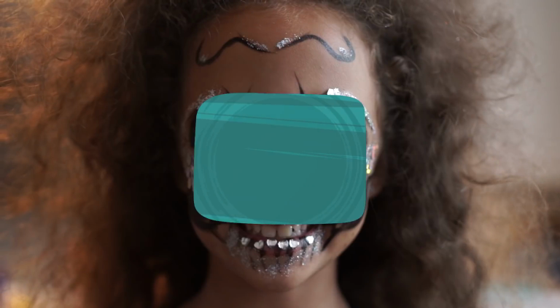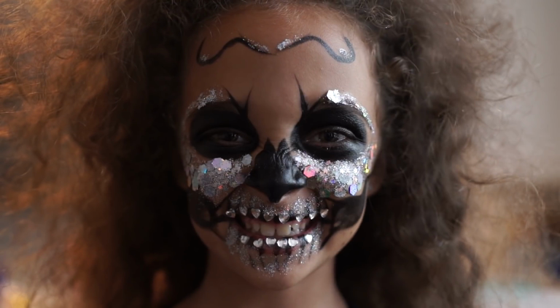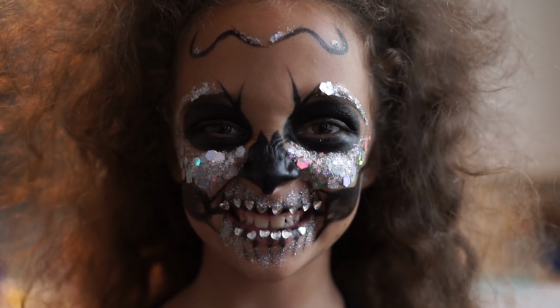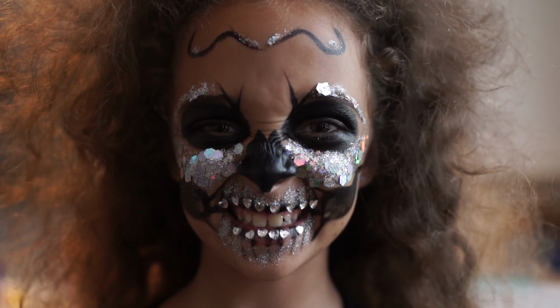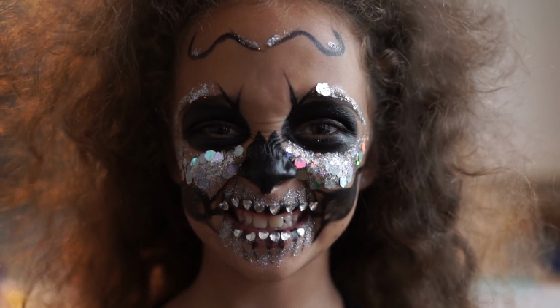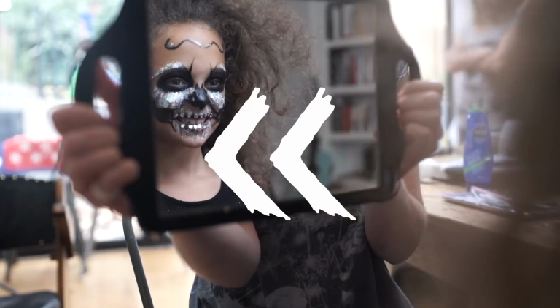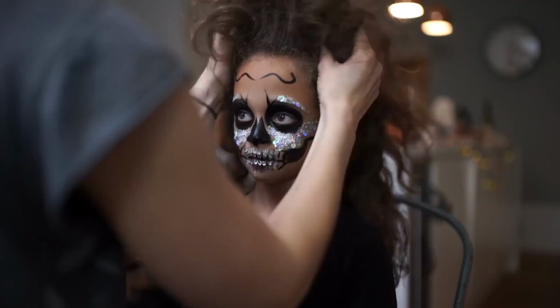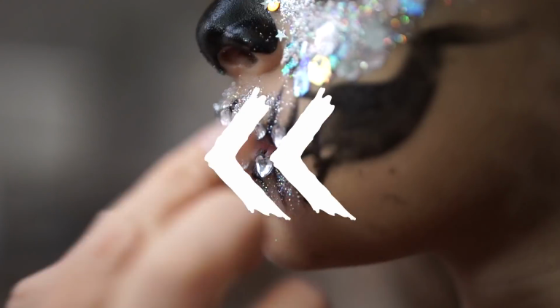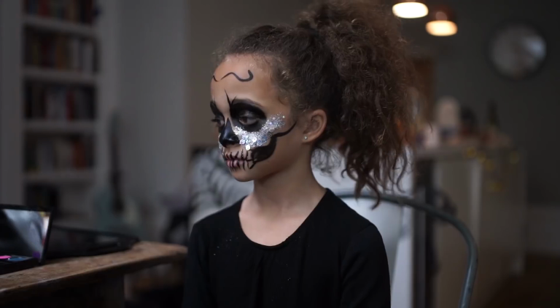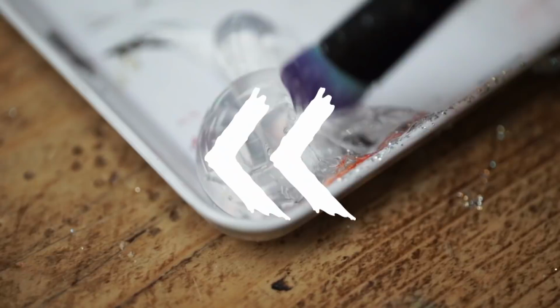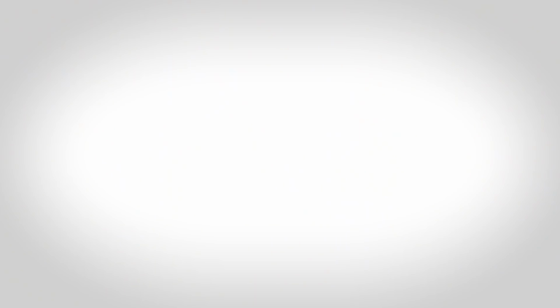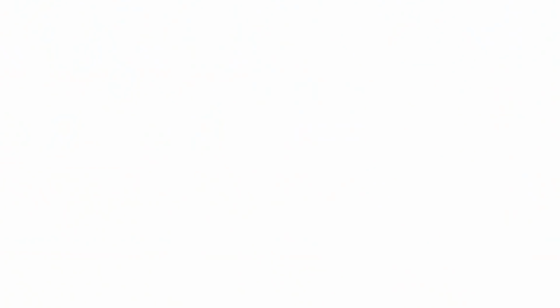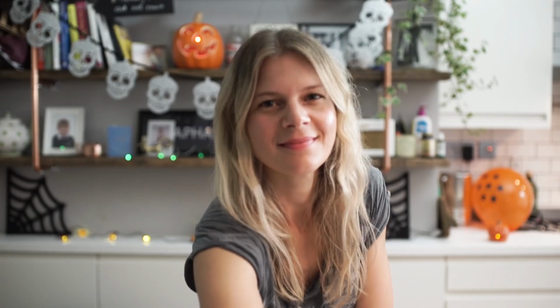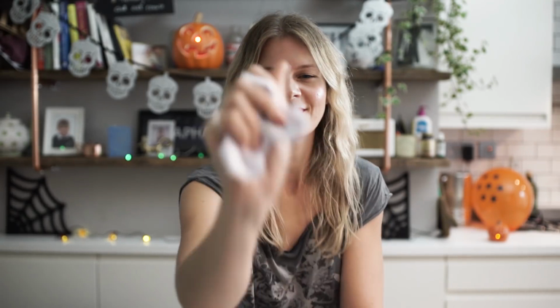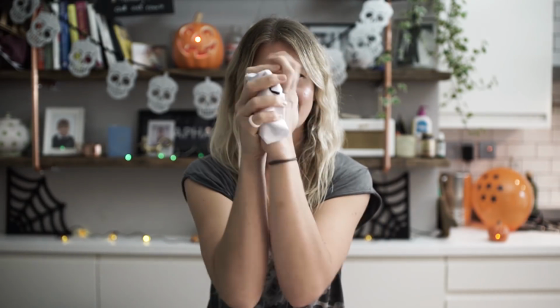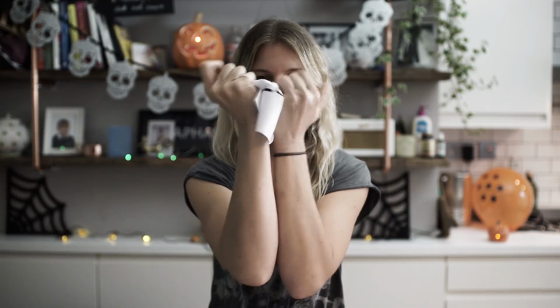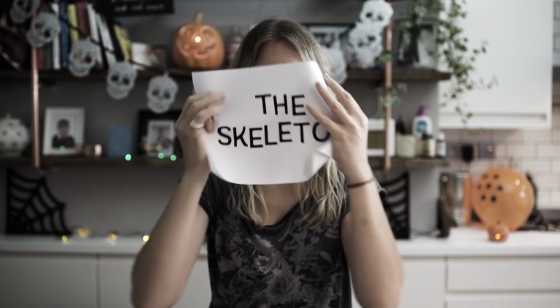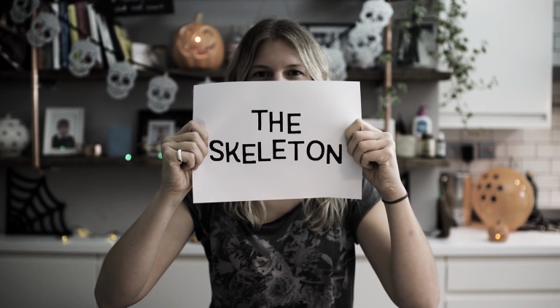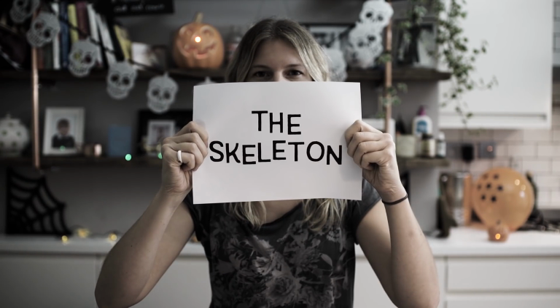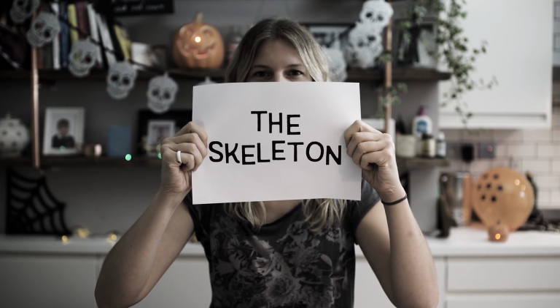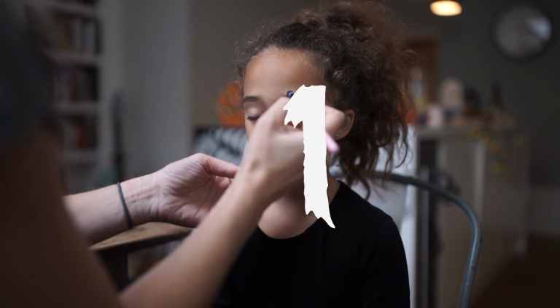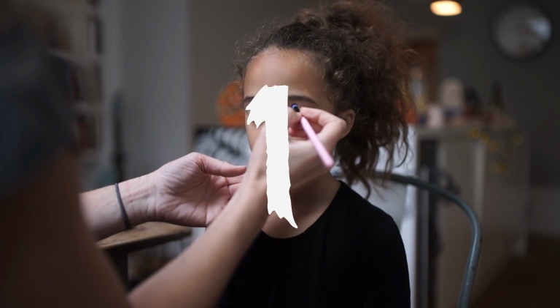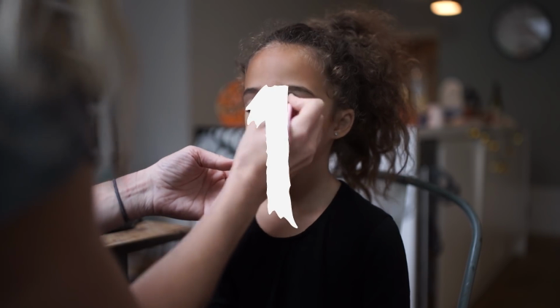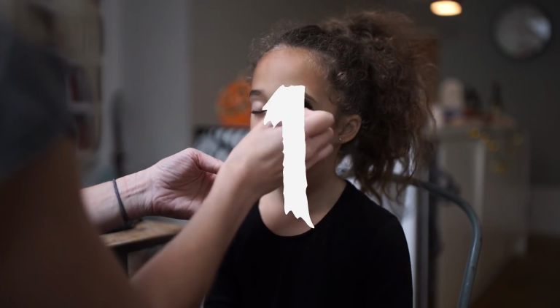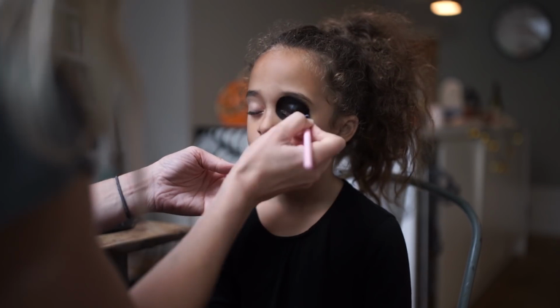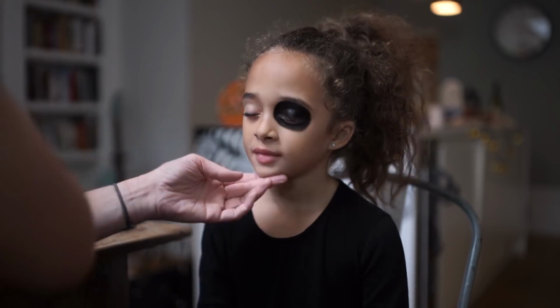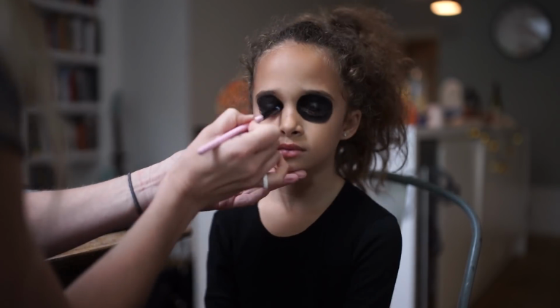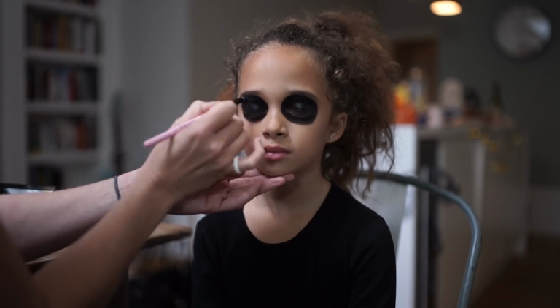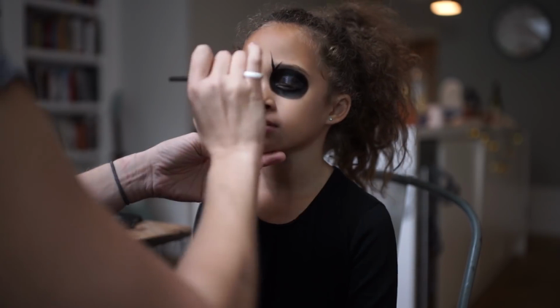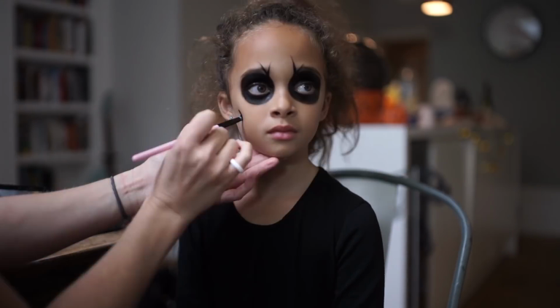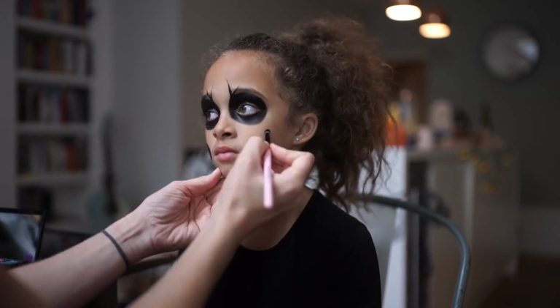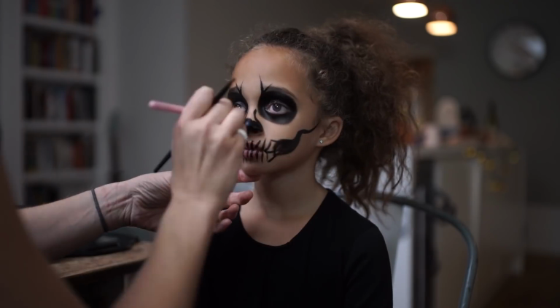Let's create some little Halloween monsters with TouchNote. This is the skeleton. Firstly, take your black face paint and create the structure of your skeleton. Don't be afraid to freestyle.